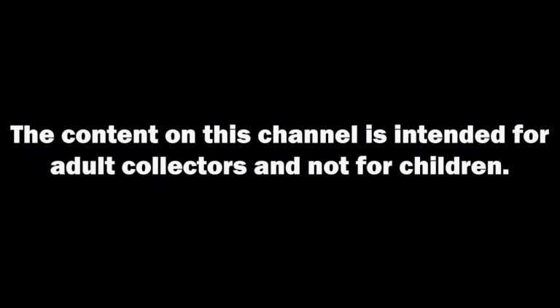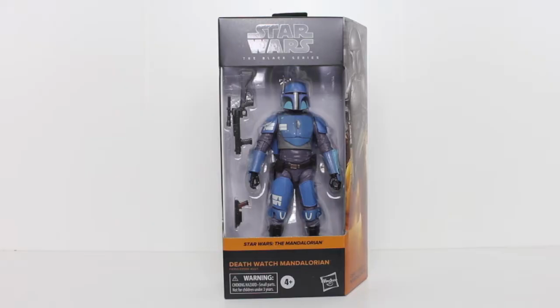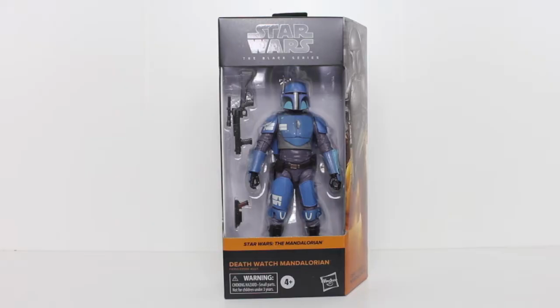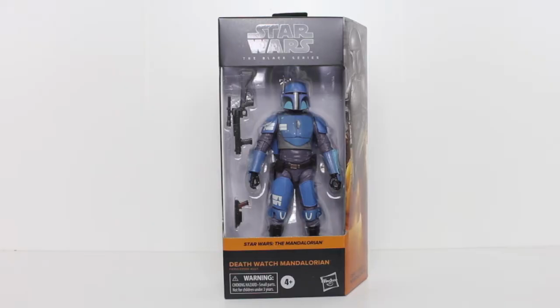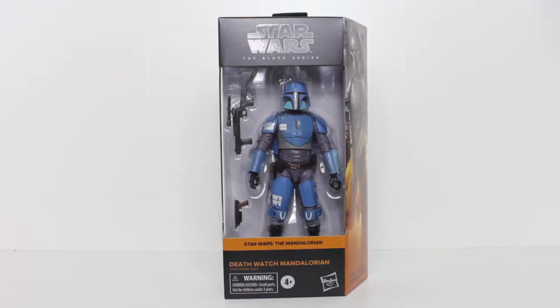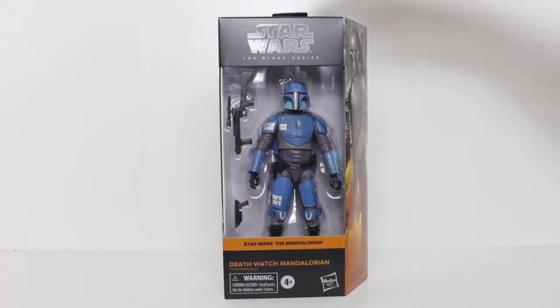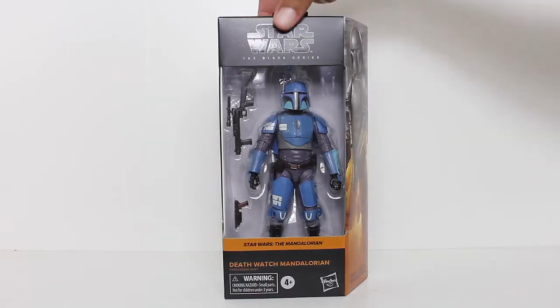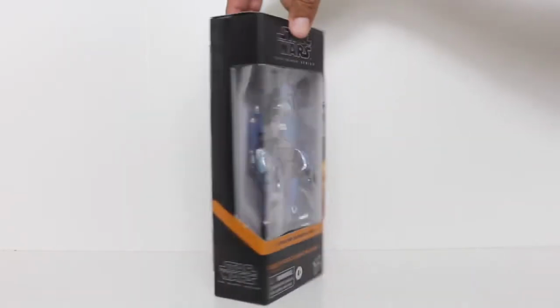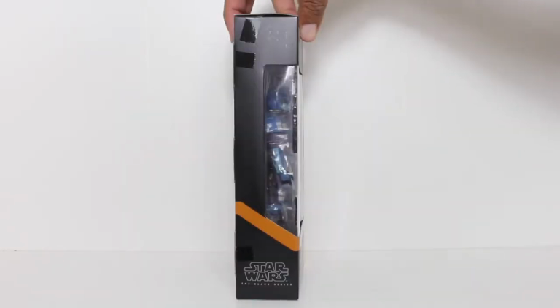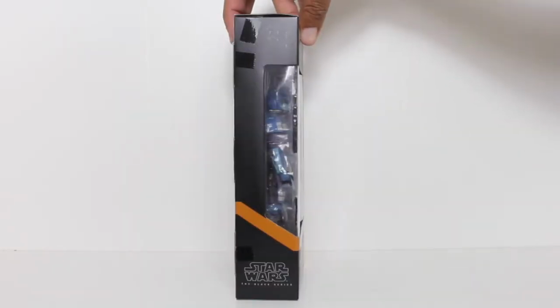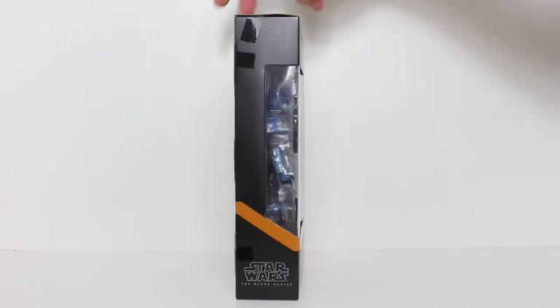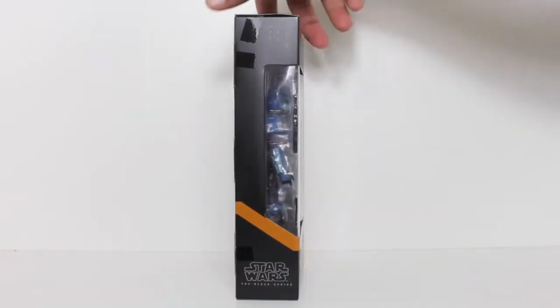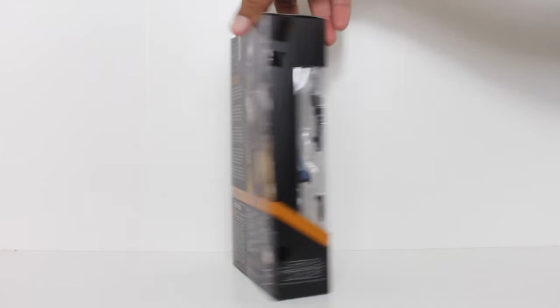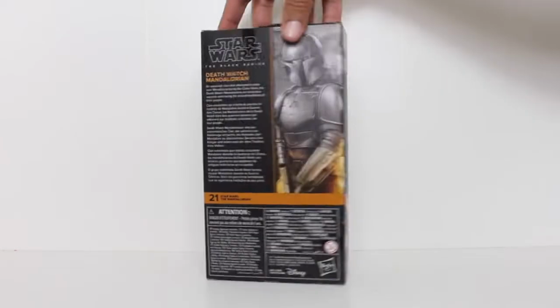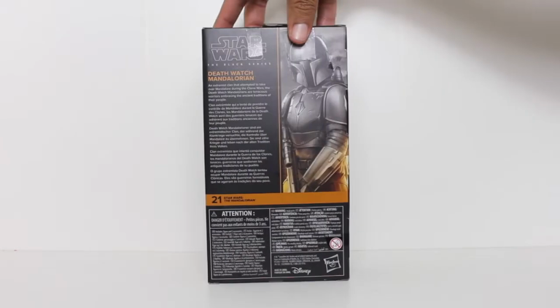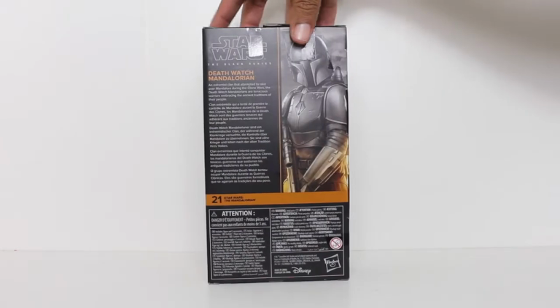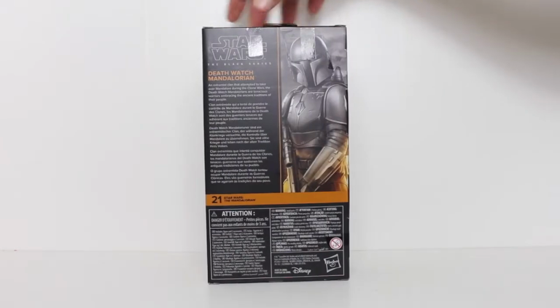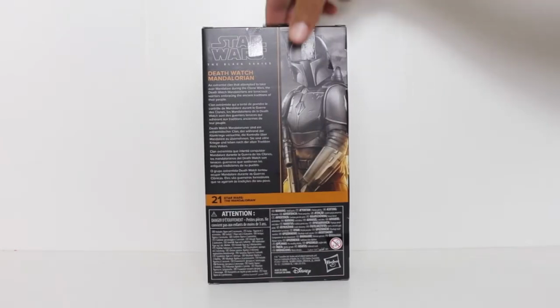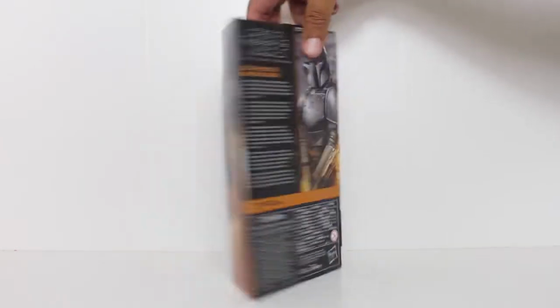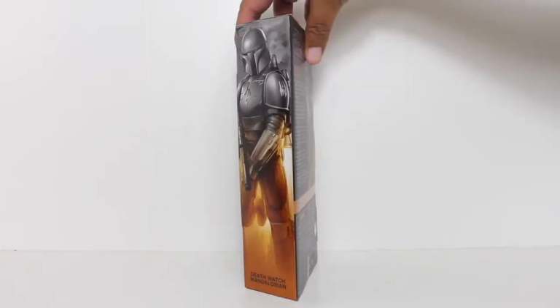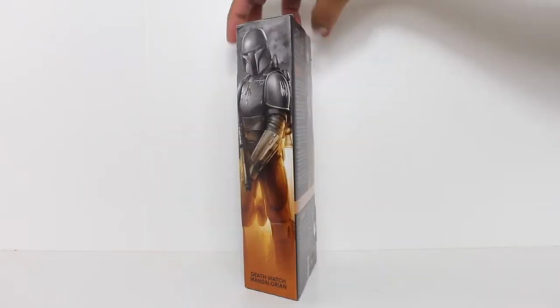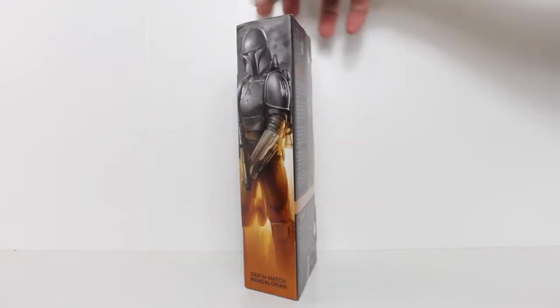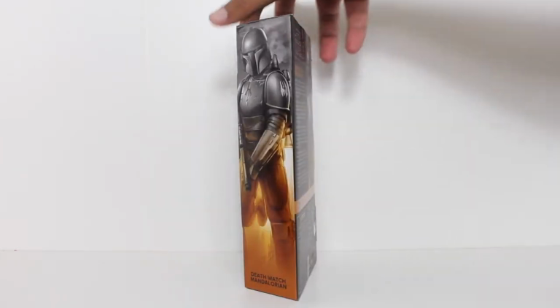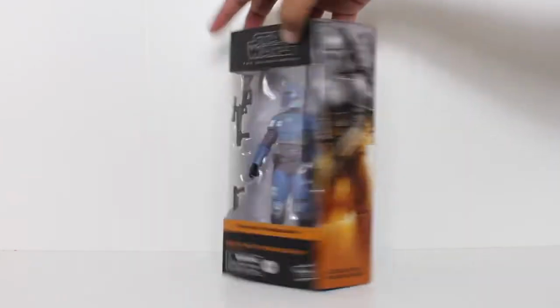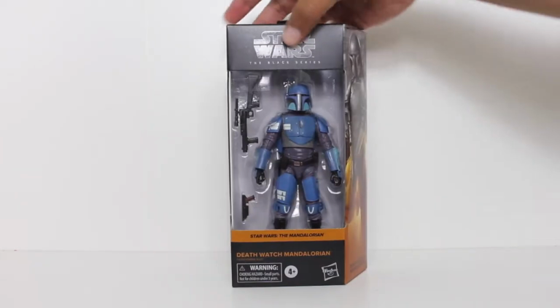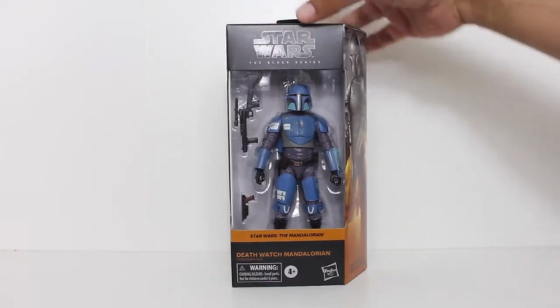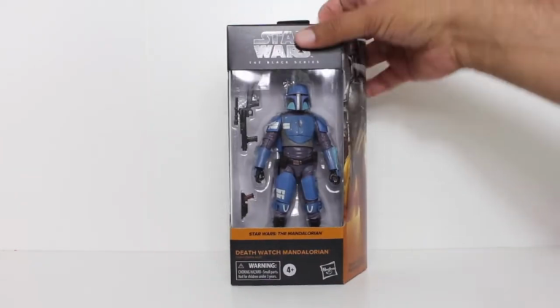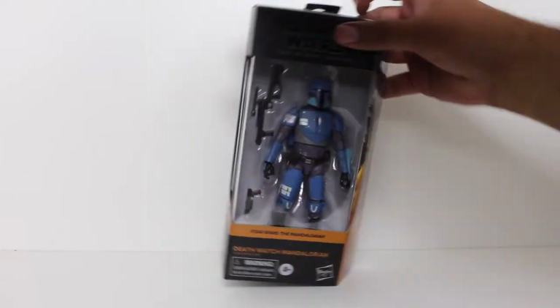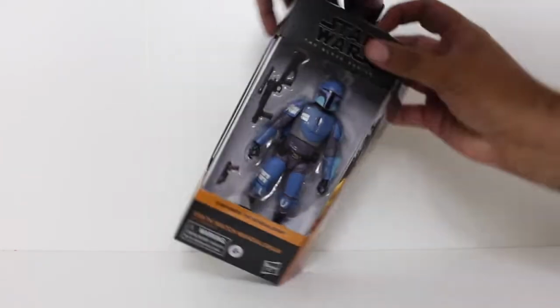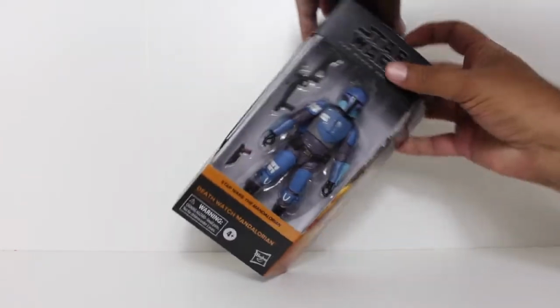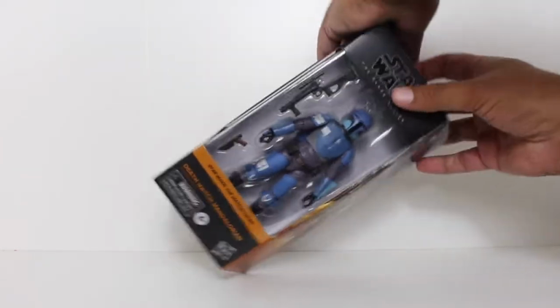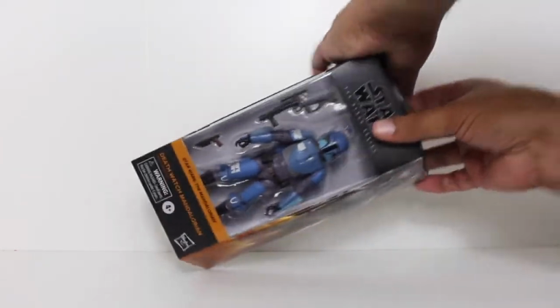Hey, this is John Carlos, and I am here with a look at the Star Wars Black Series action figure of the Death Watch Mandalorian from The Mandalorian.